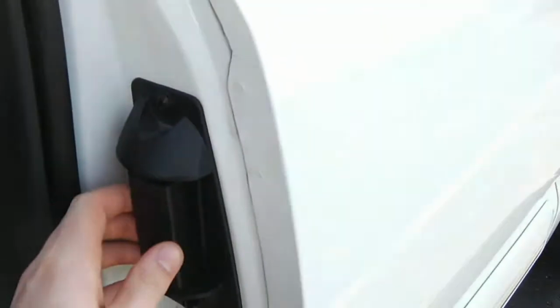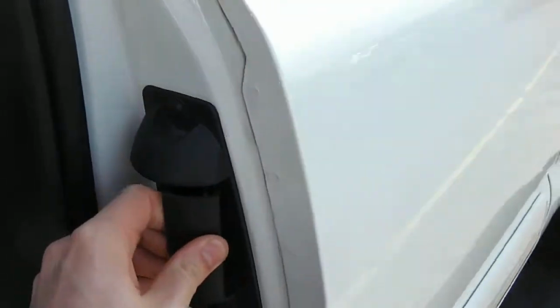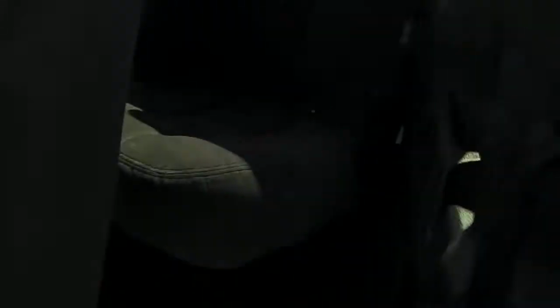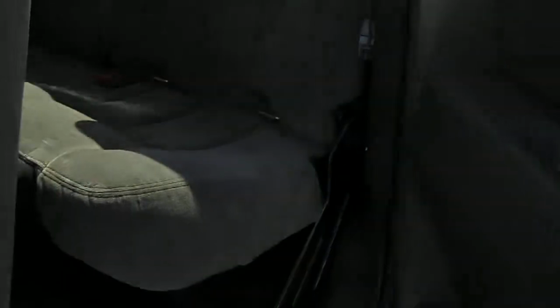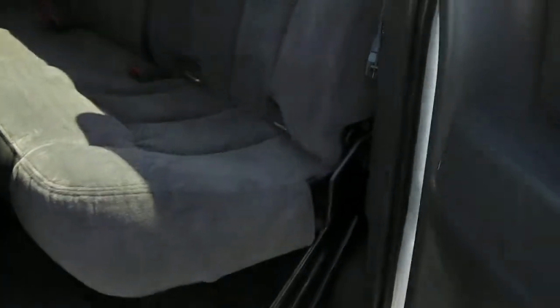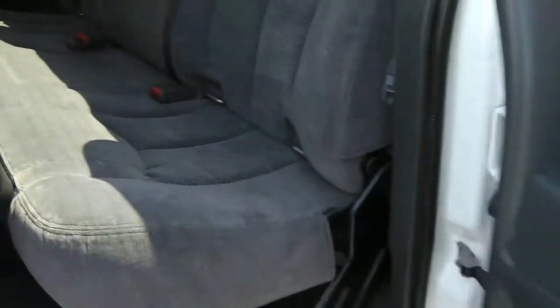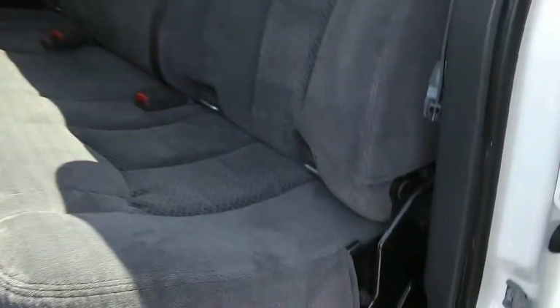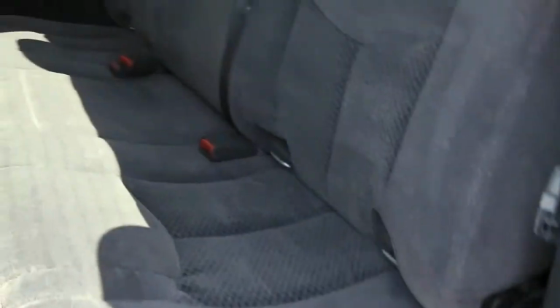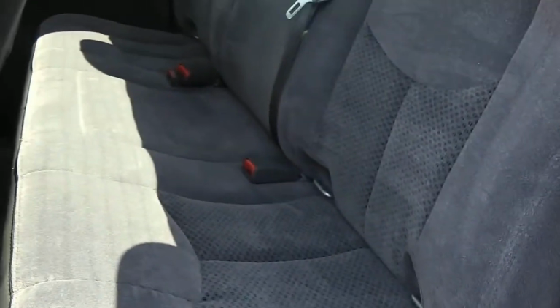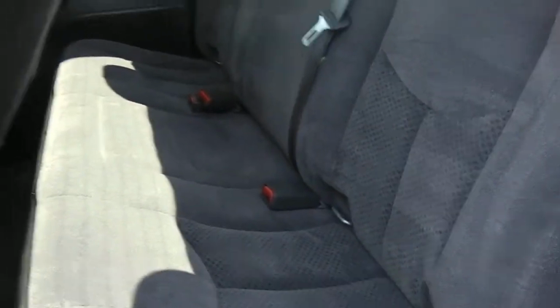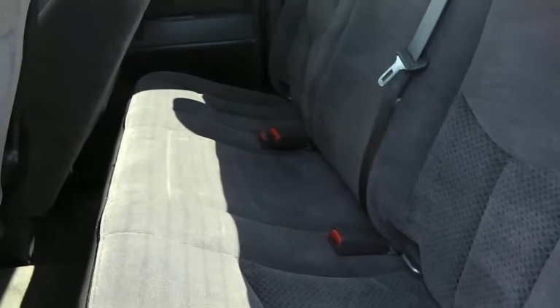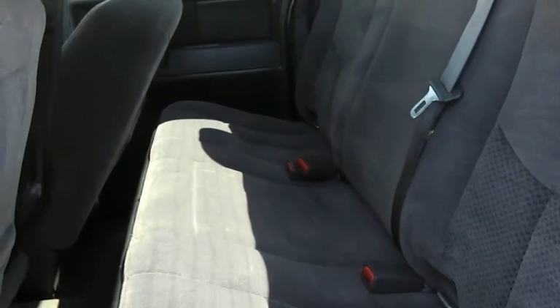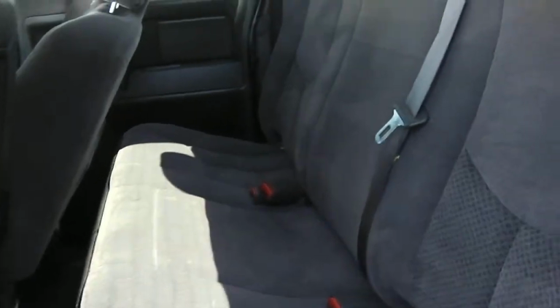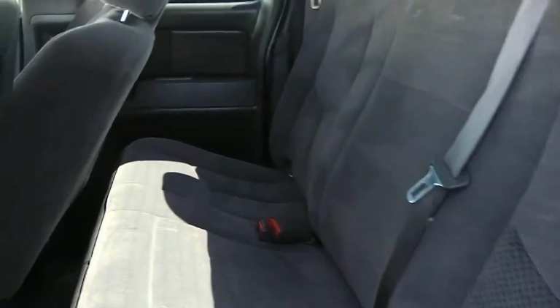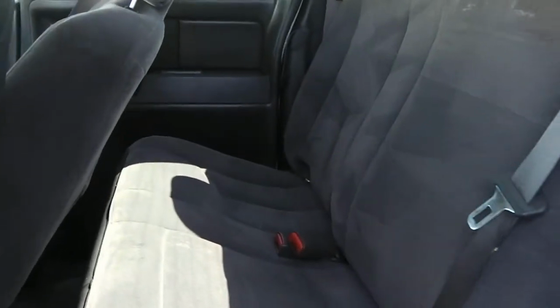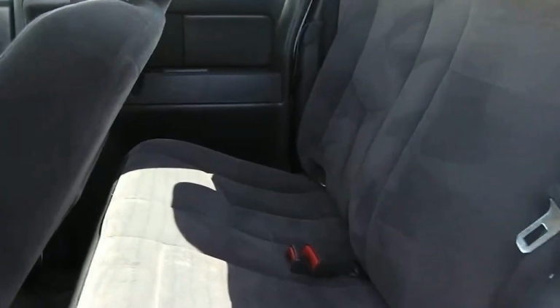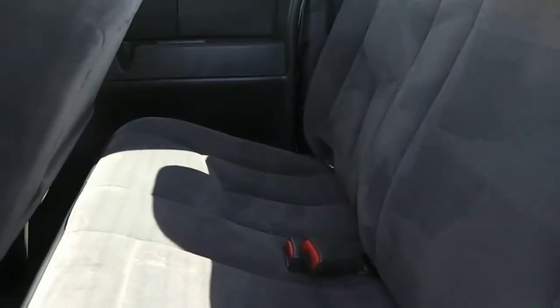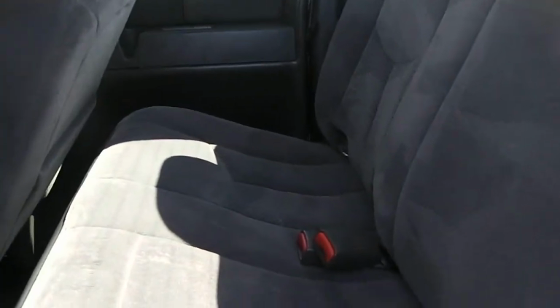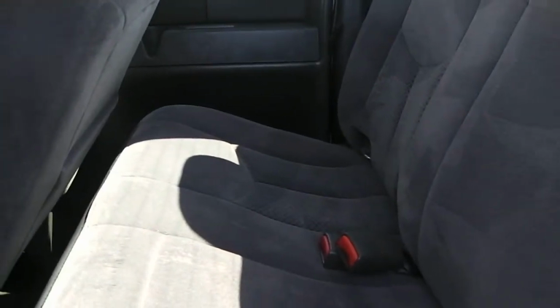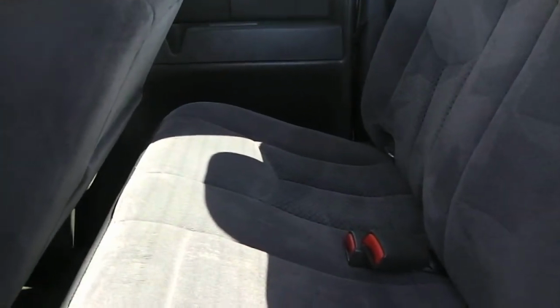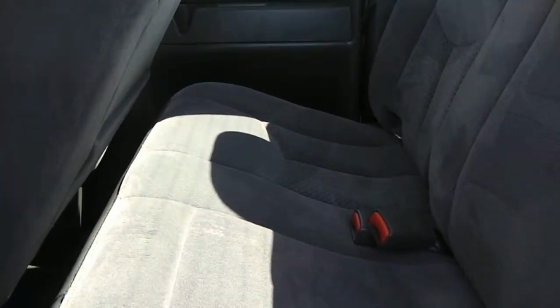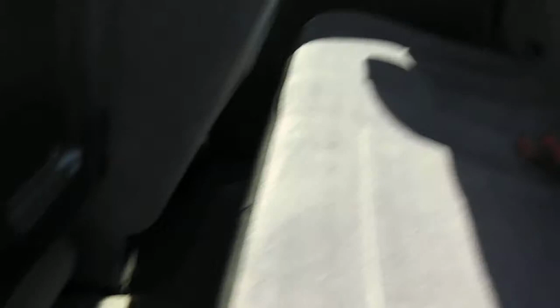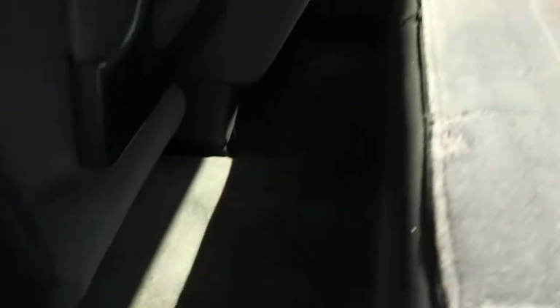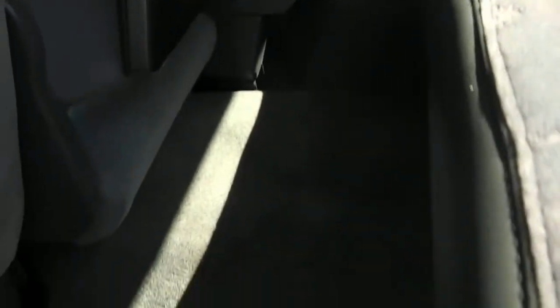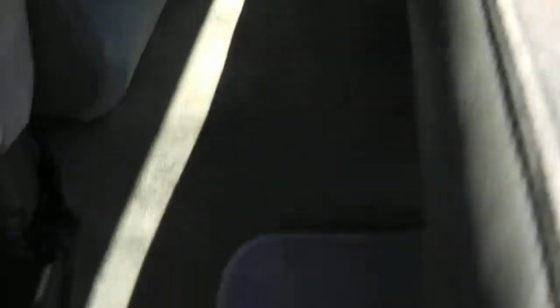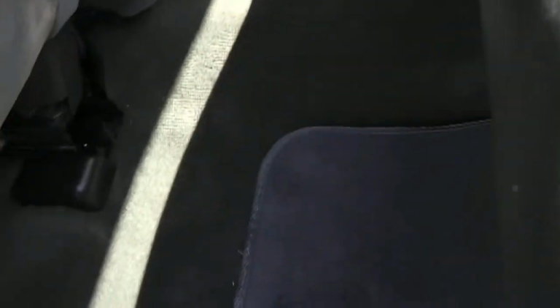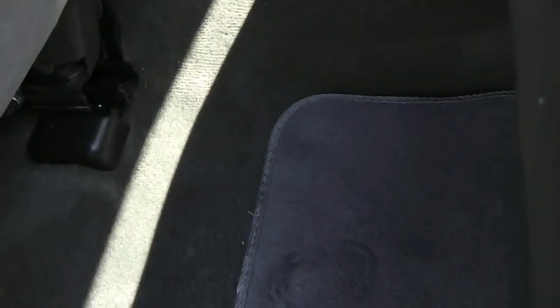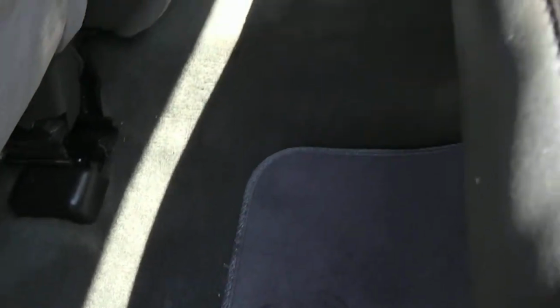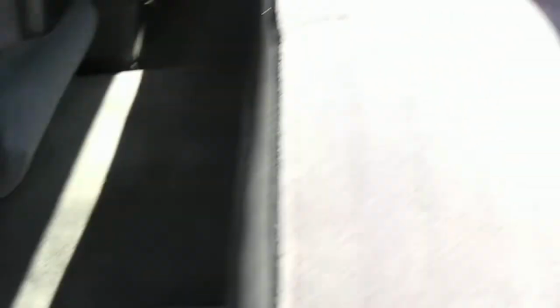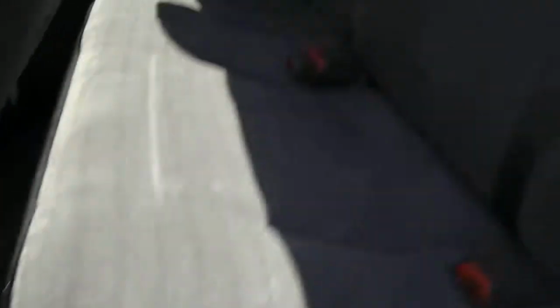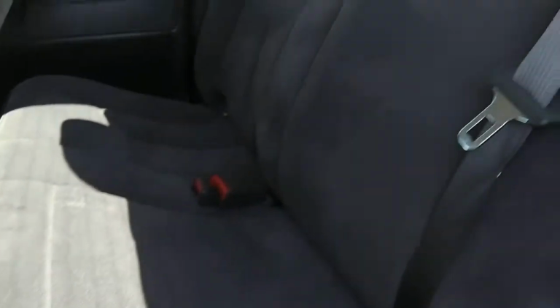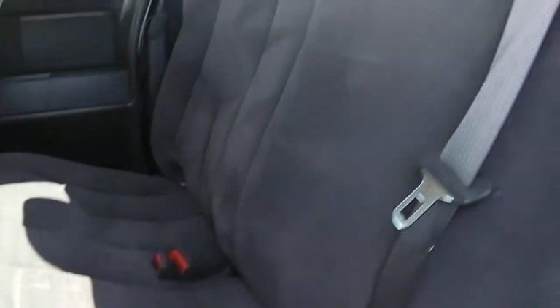We'll open the quad cab door here for you so you can see there's space in the back. There's lots of room back here. Back seats are in very nice shape. Floors are in great shape as well — no signs of wear, no rips, stains, tears, burns, anything of that nature.